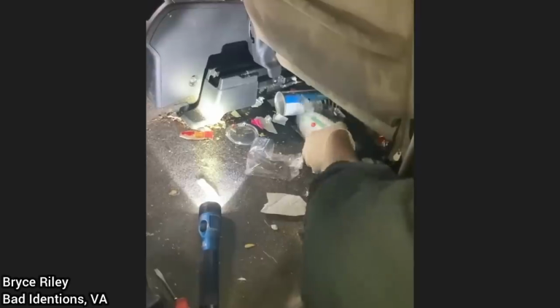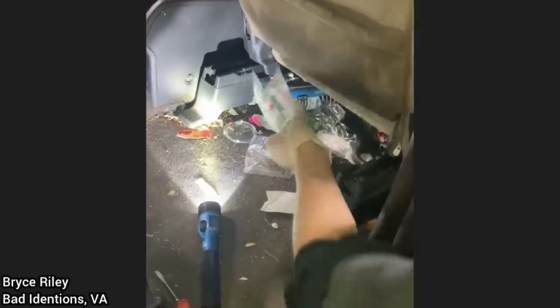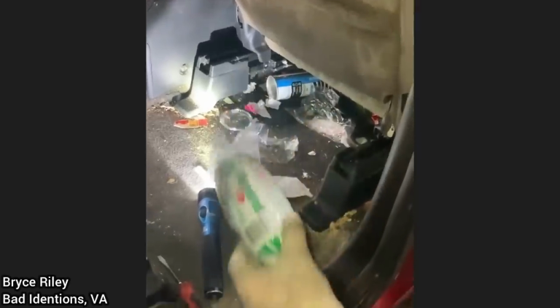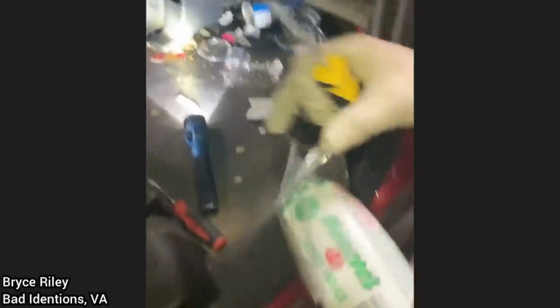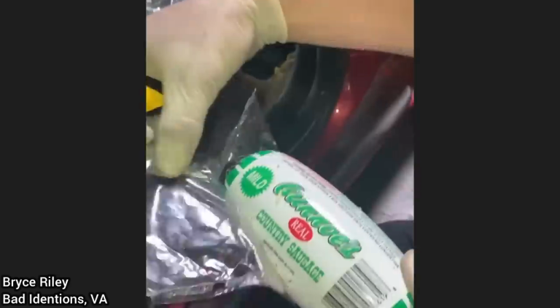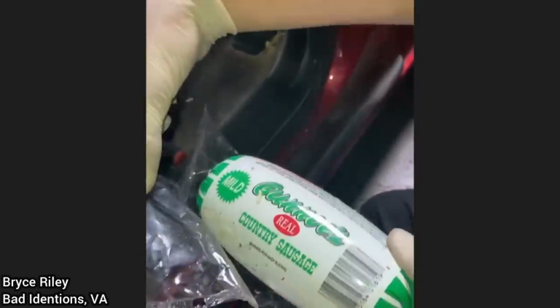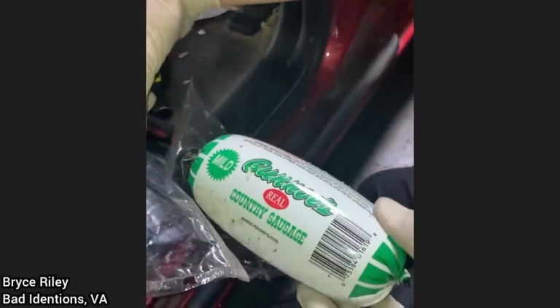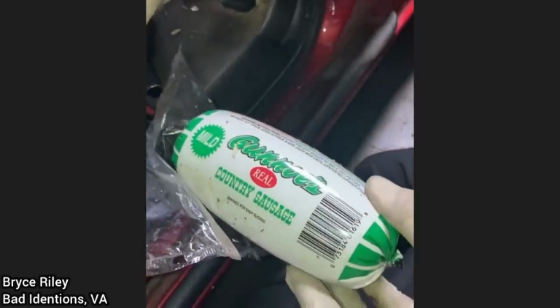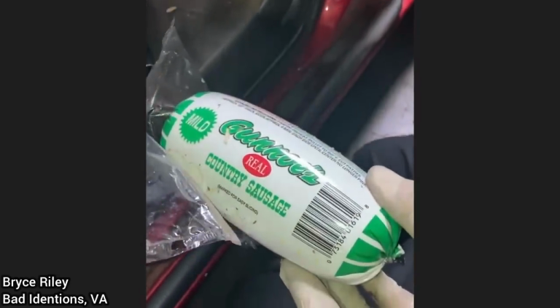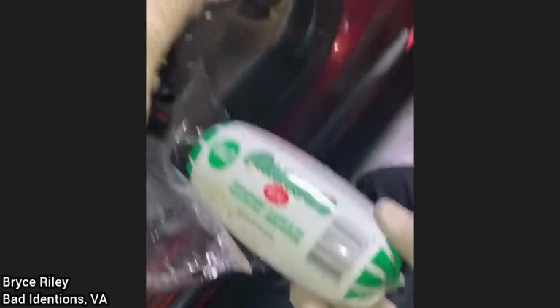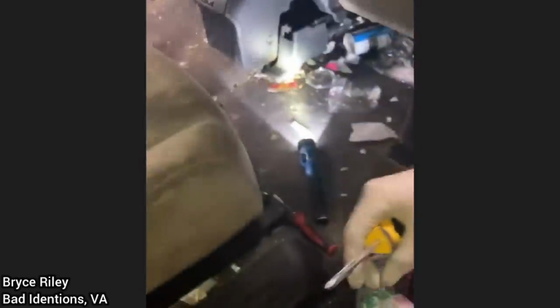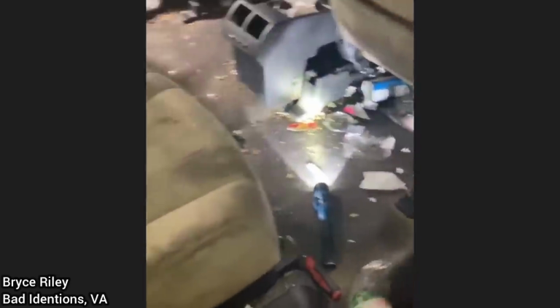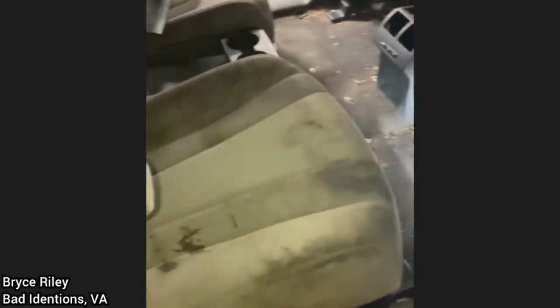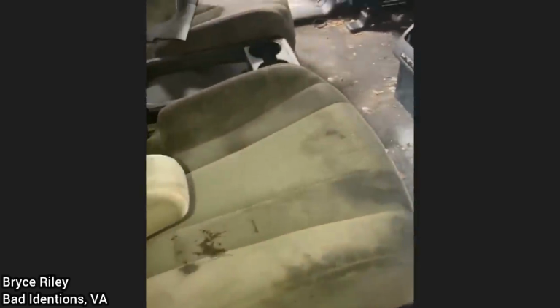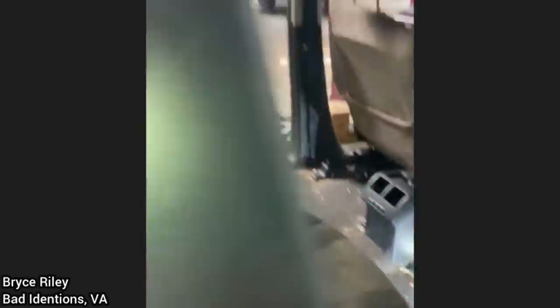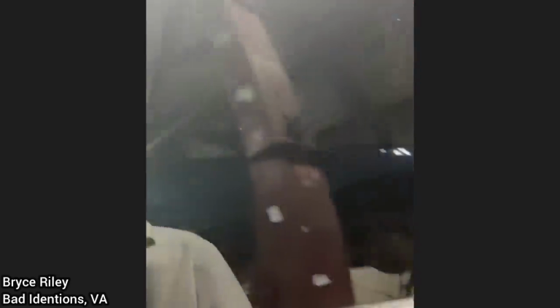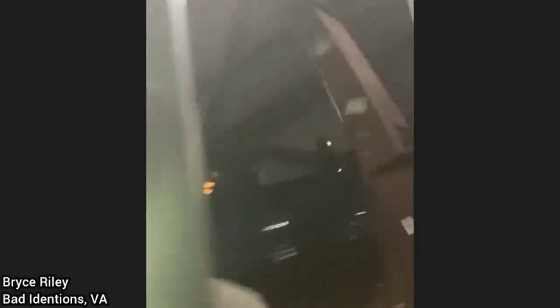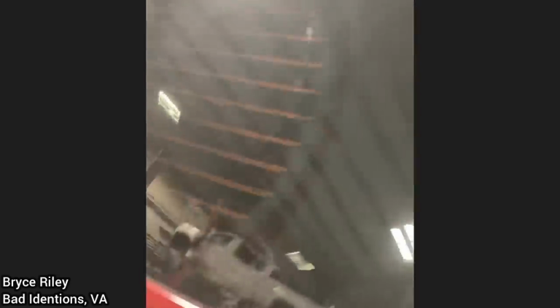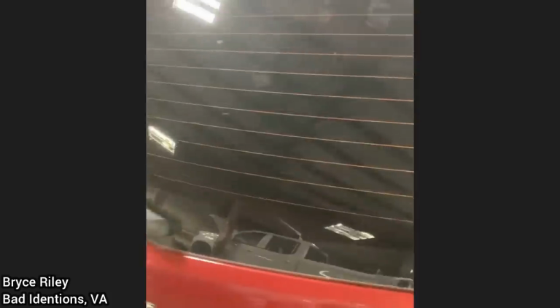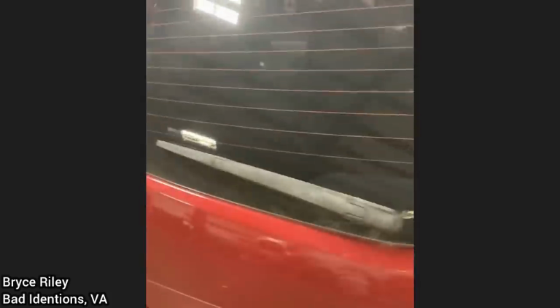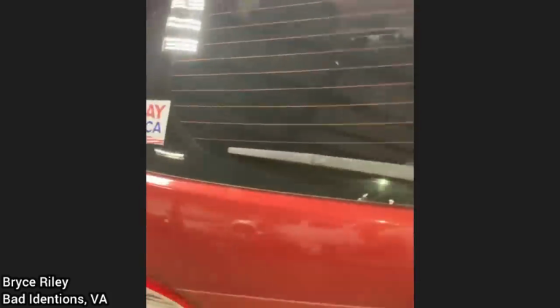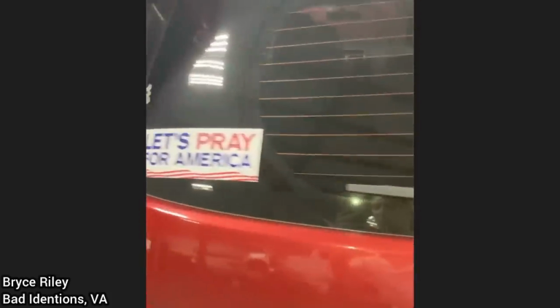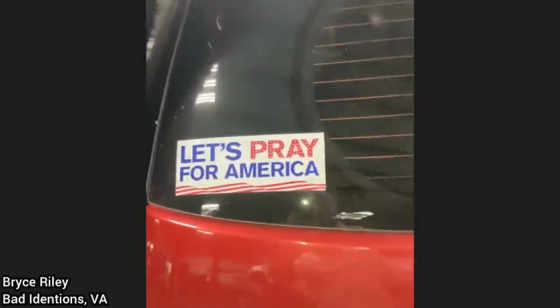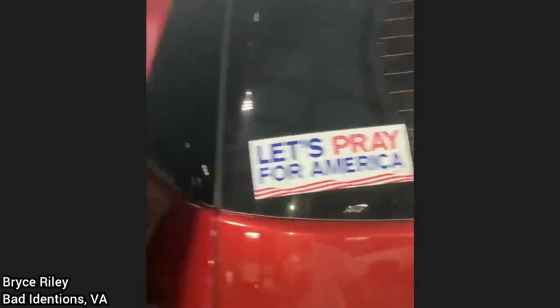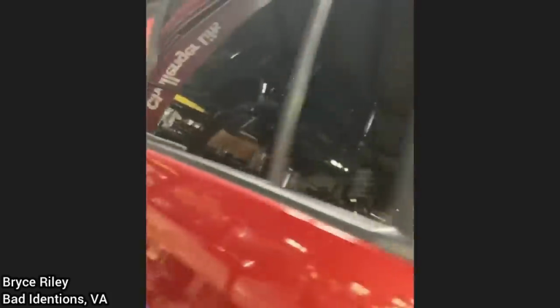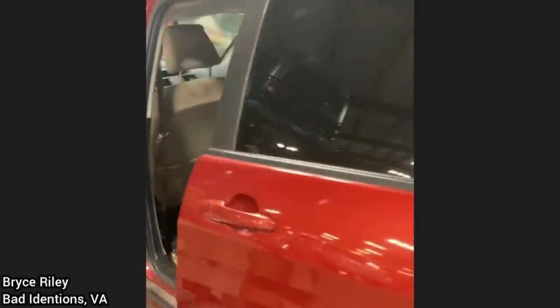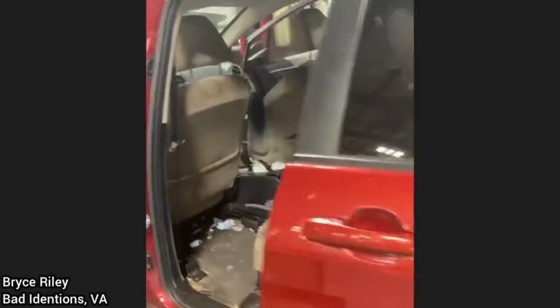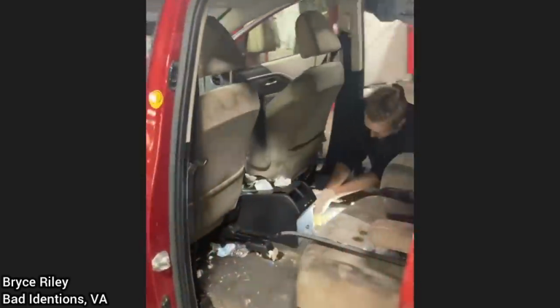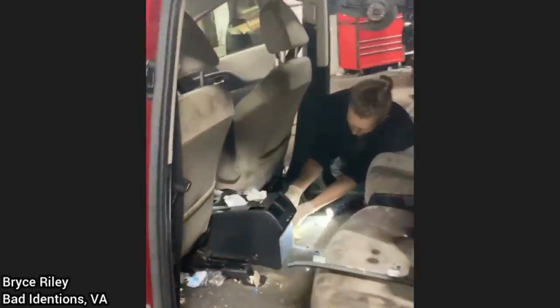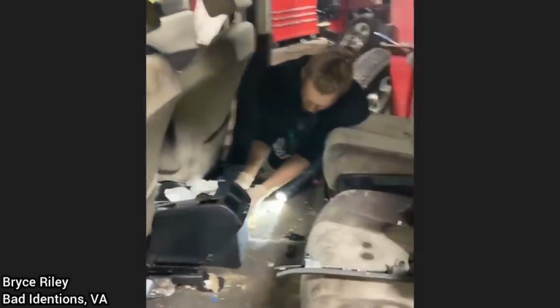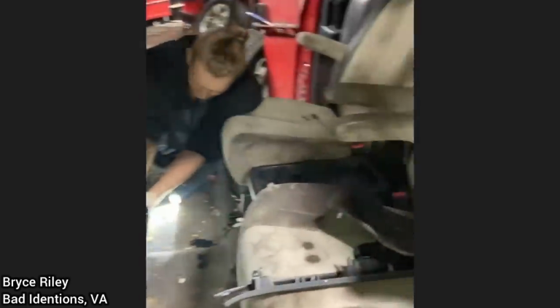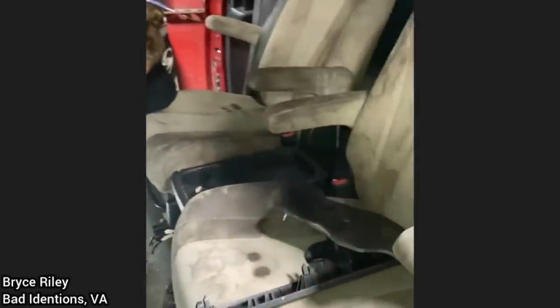This mechanic noticed an awful smell in this customer's car when it came in for an electrical issue. Look — and there's kids in here. Let's pray for America. Let's pray for the occupants who inhabit this vehicle, all right?